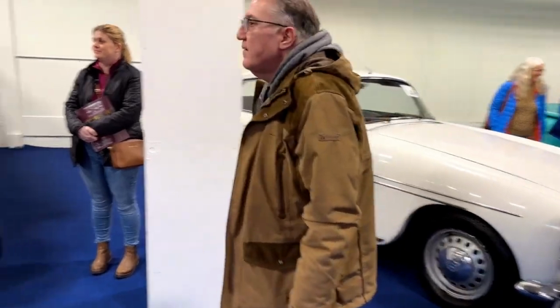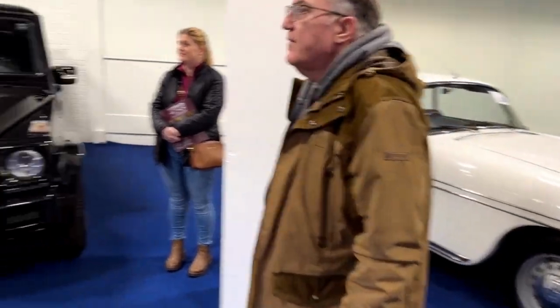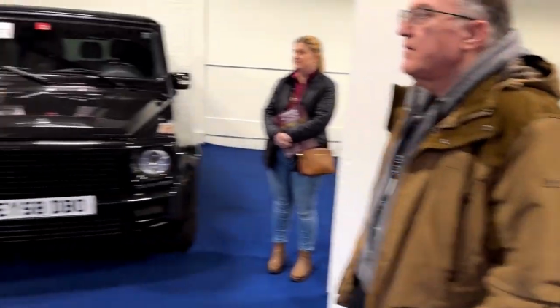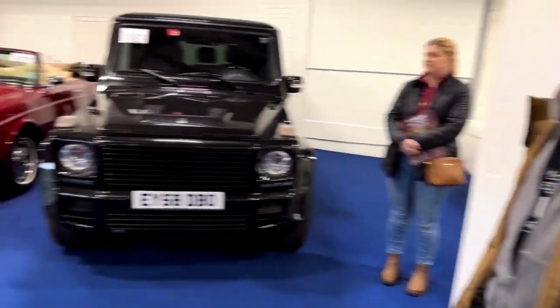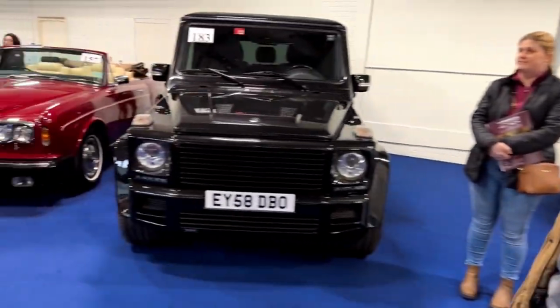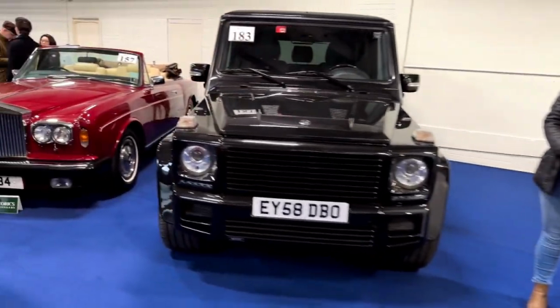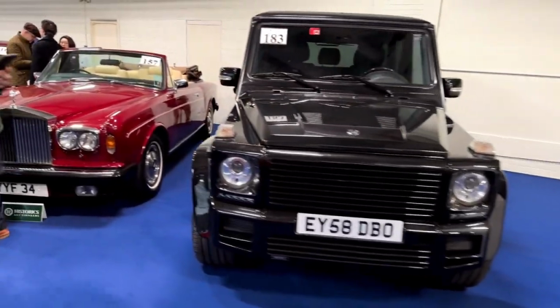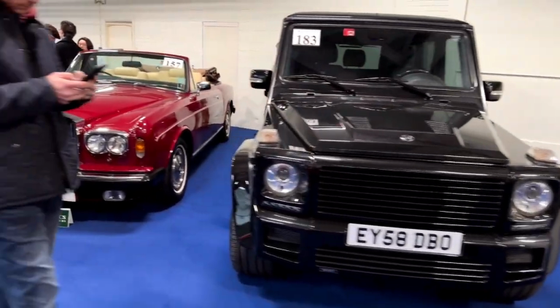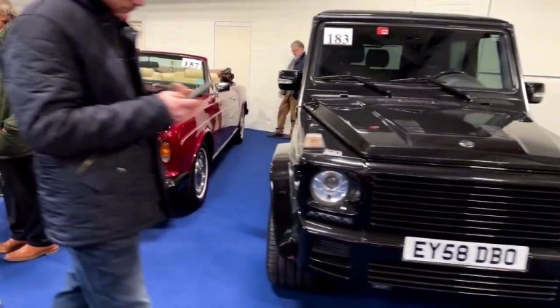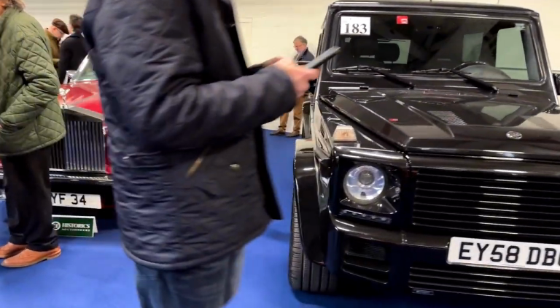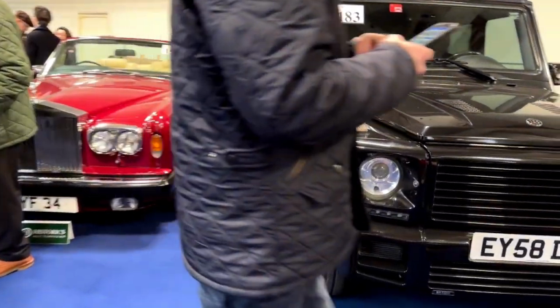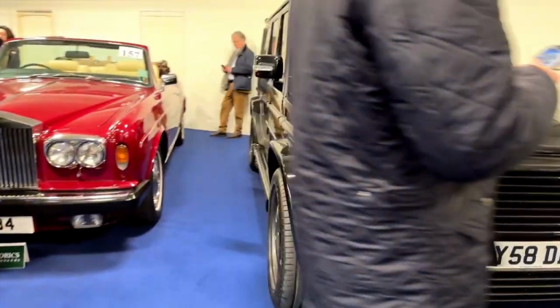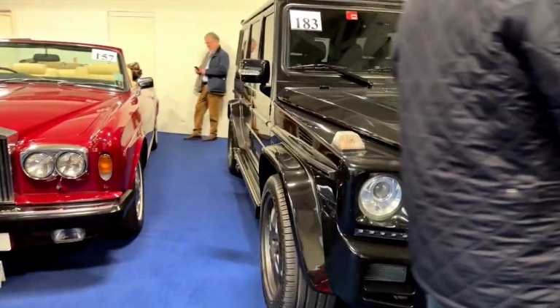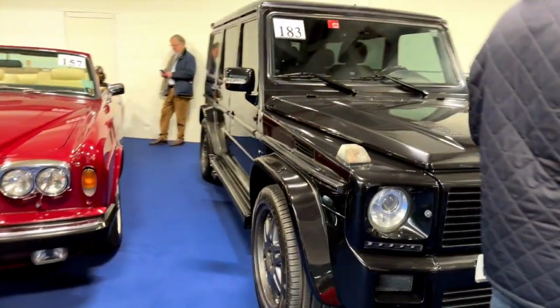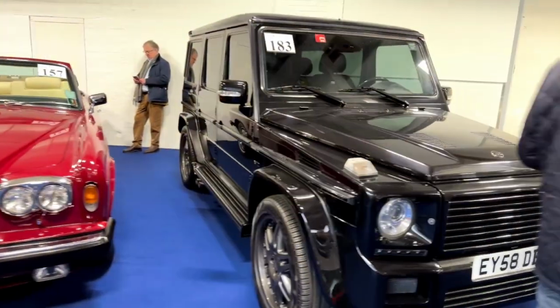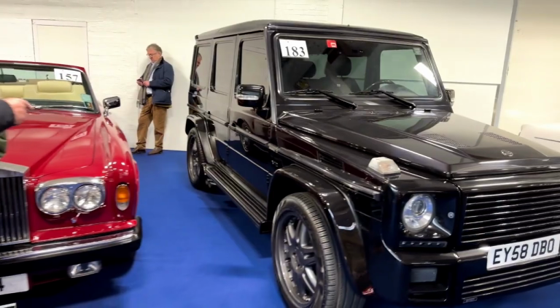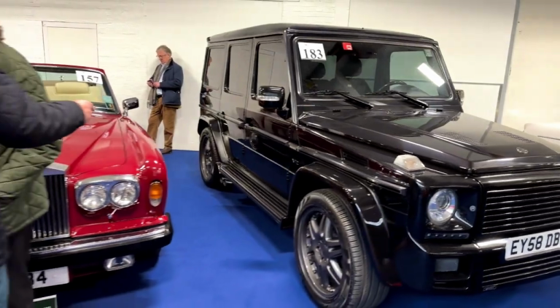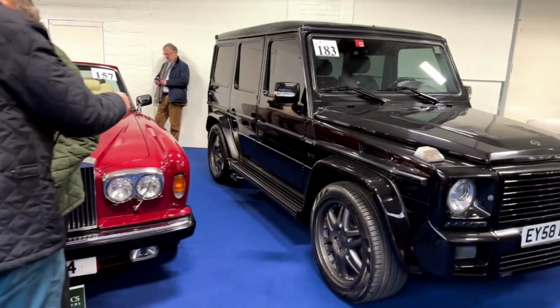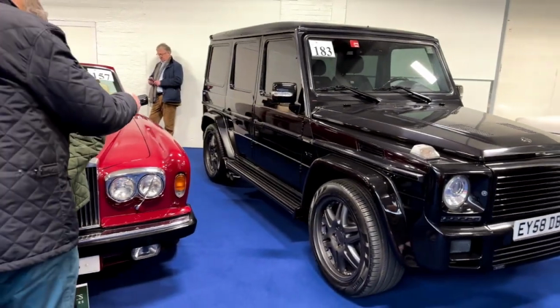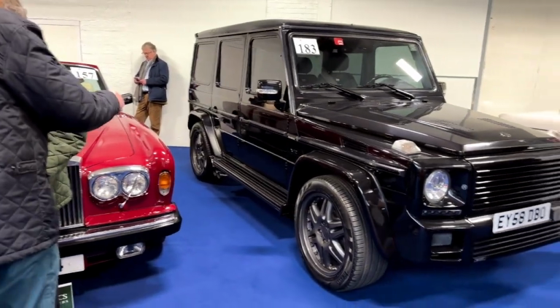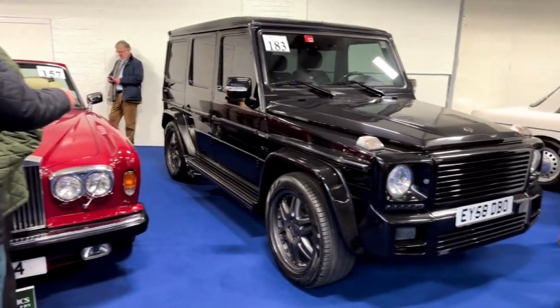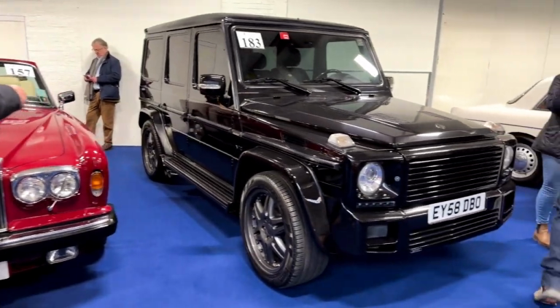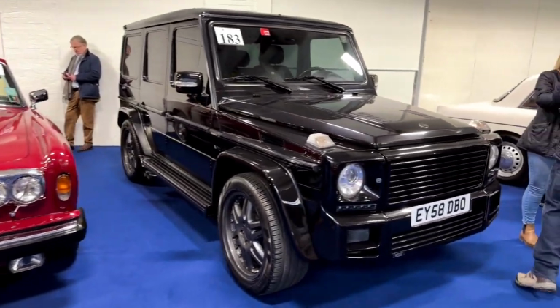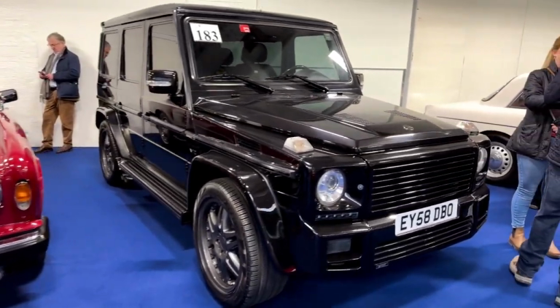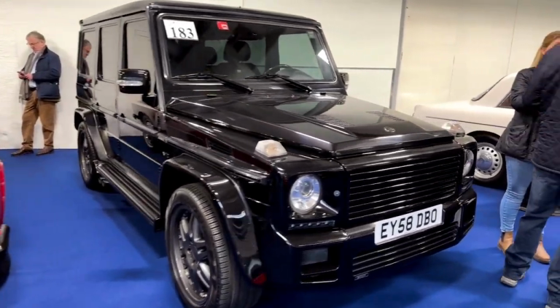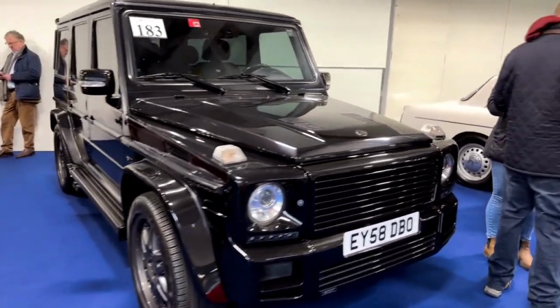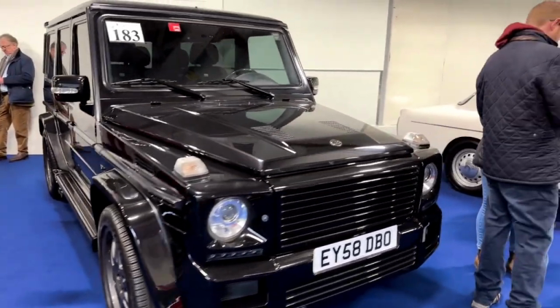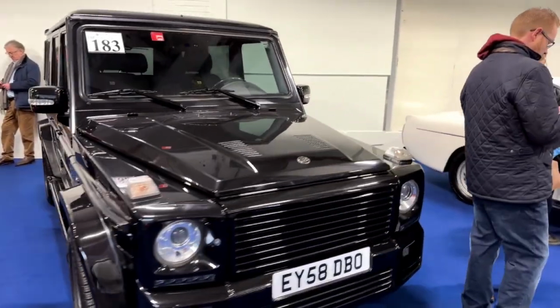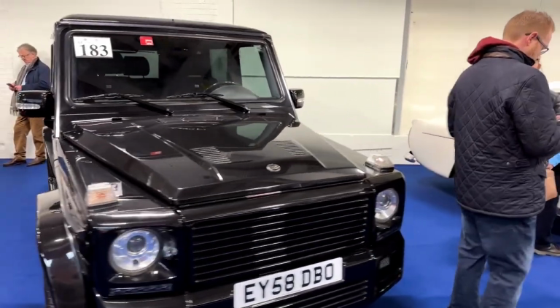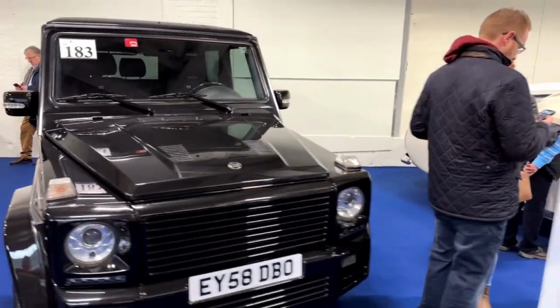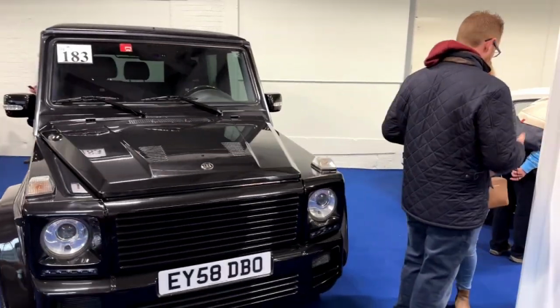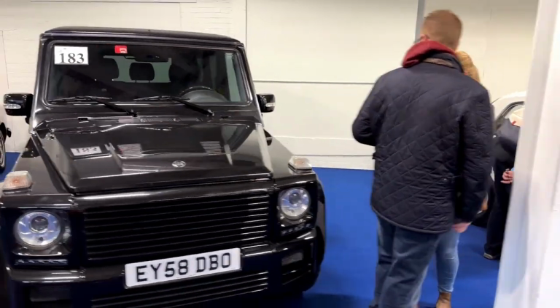There's a Brabus G-Wagon. Not my style really. I wonder how much that will go for.